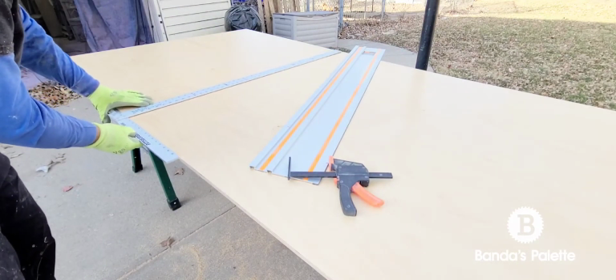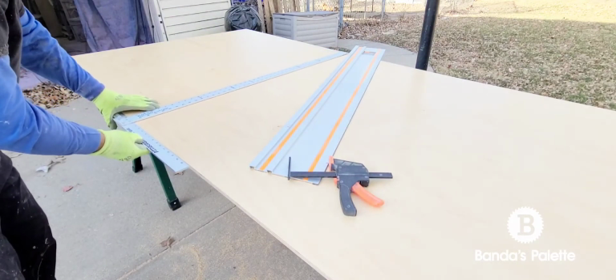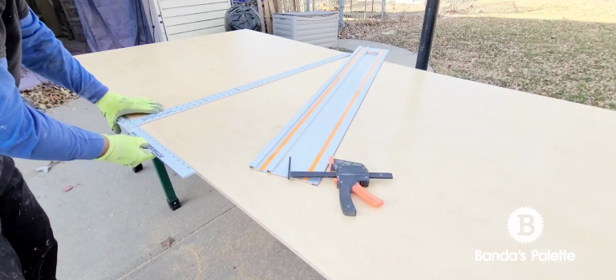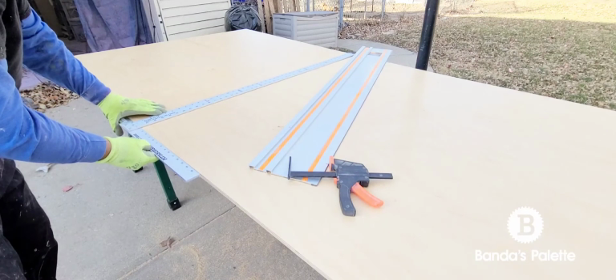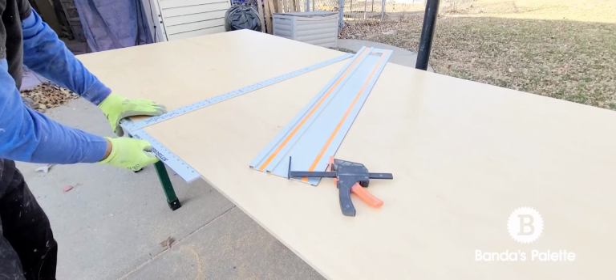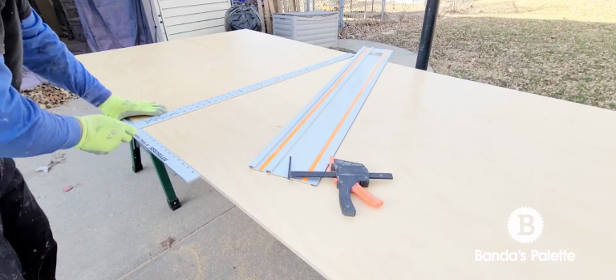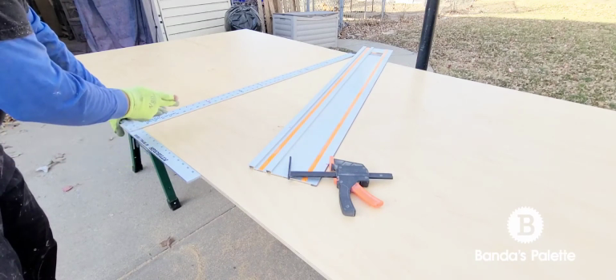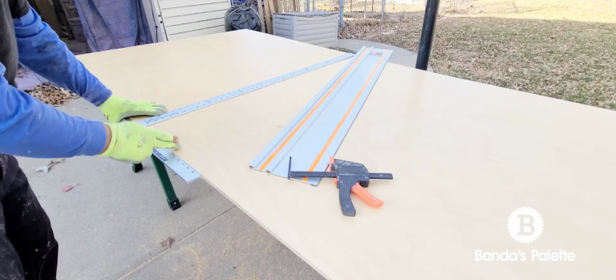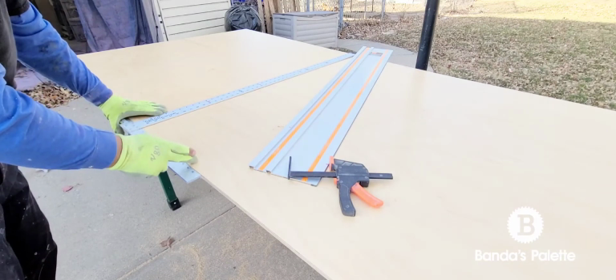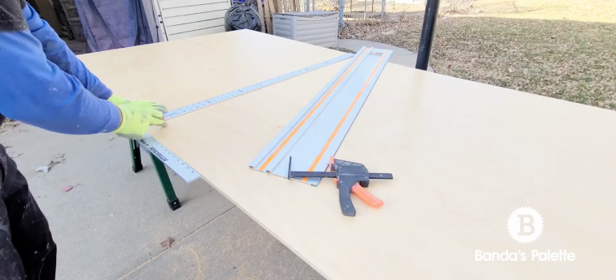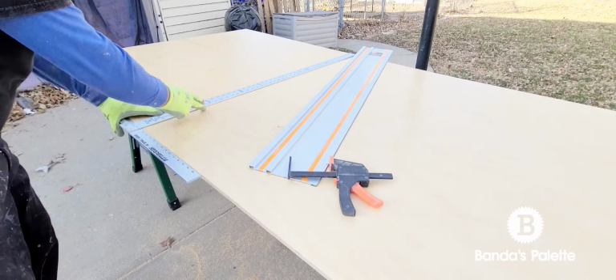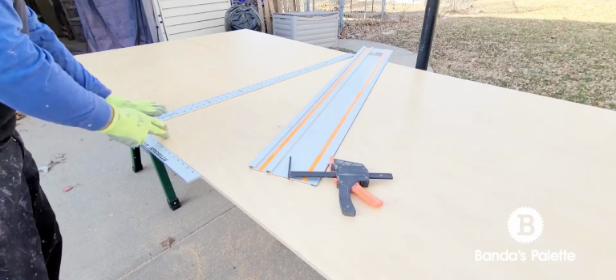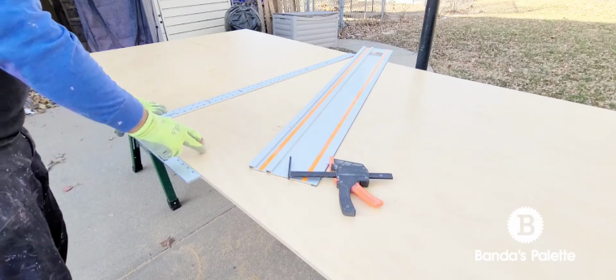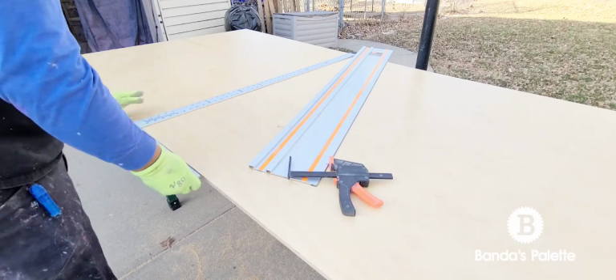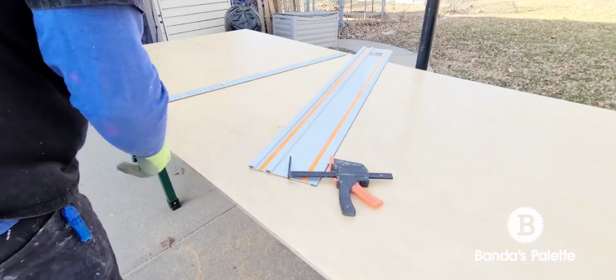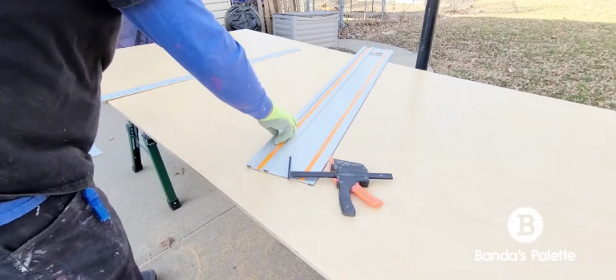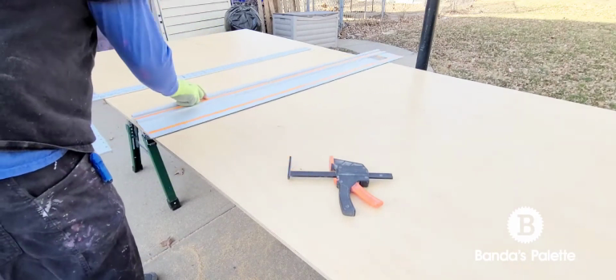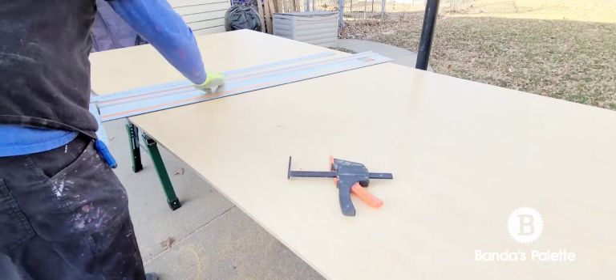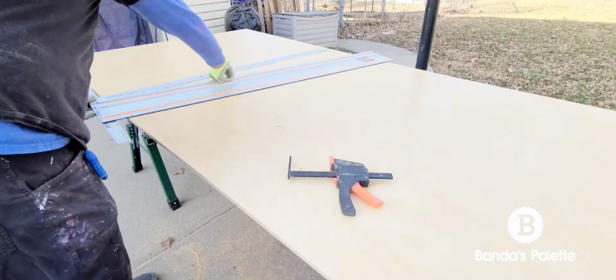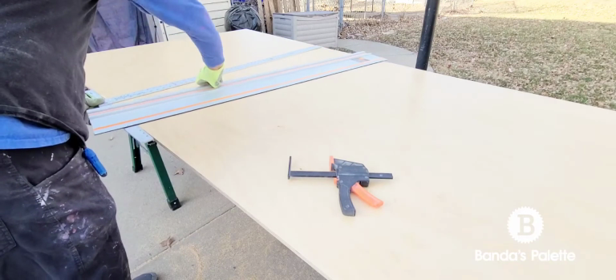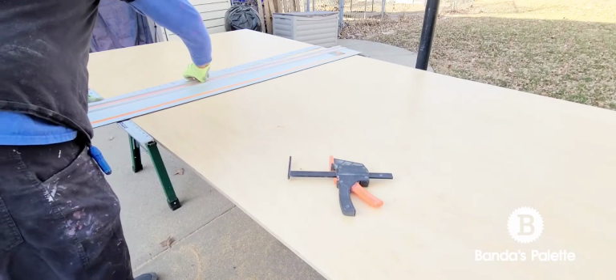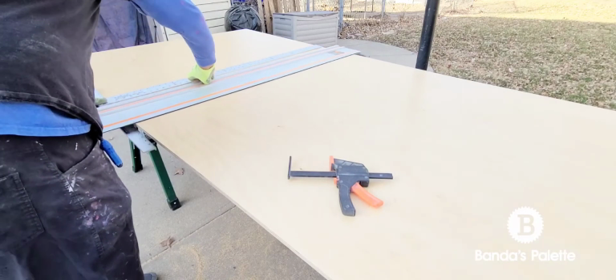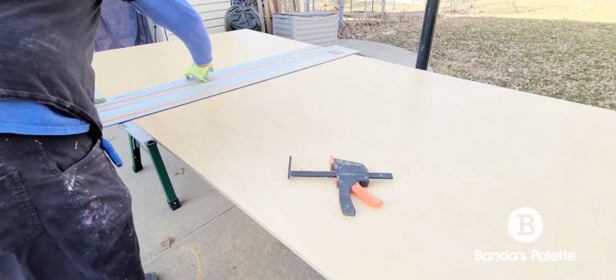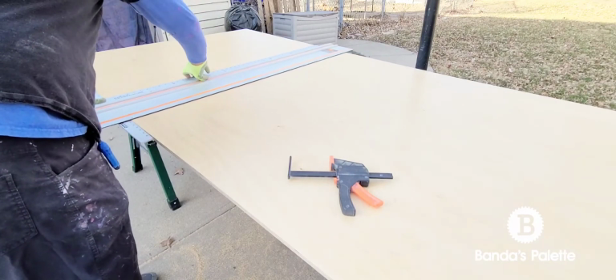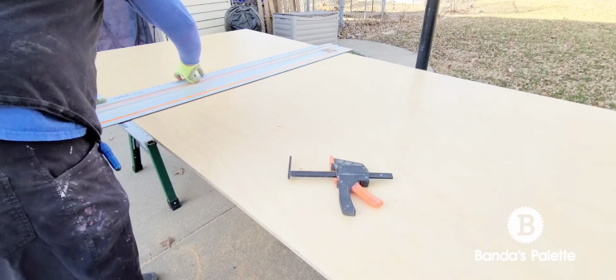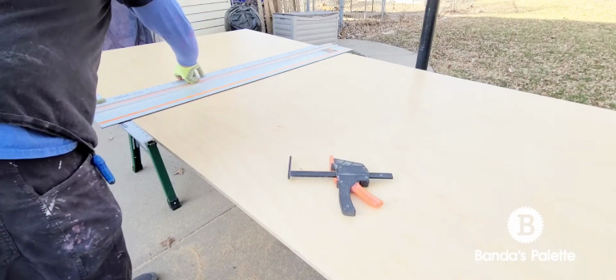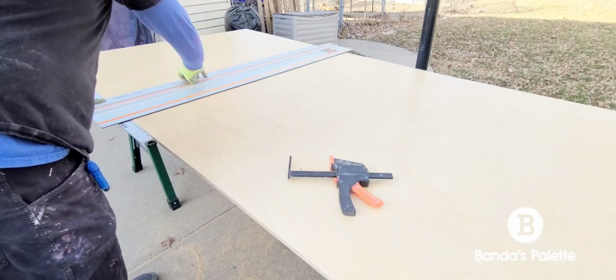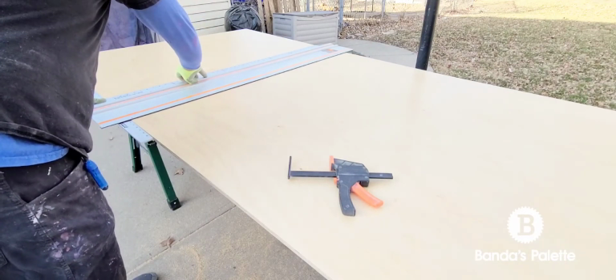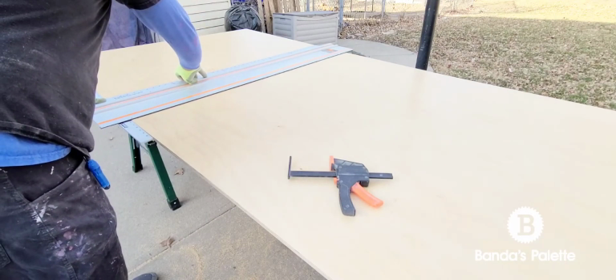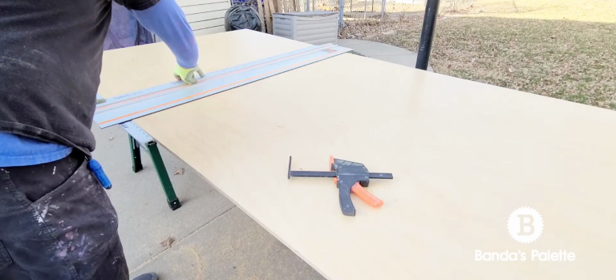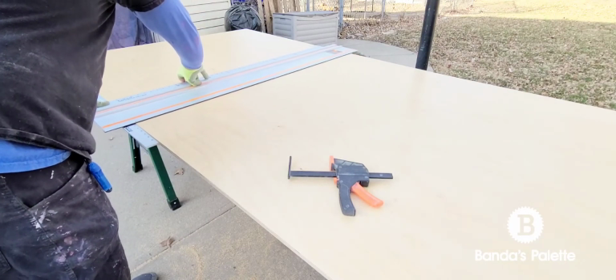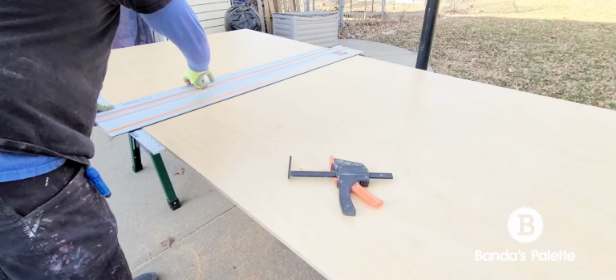I use a T-square to make sure that I line it up and I'm perfectly square. You don't have to get anything expensive — a T-square works perfect. Just make sure that the T-square is square.